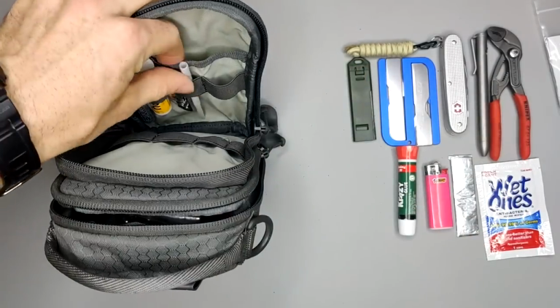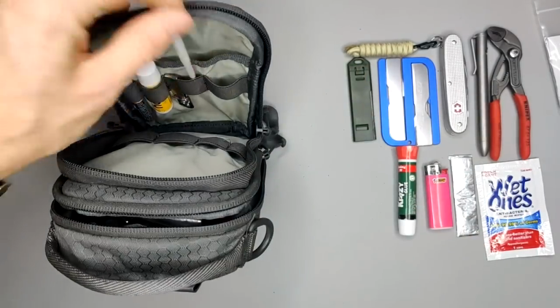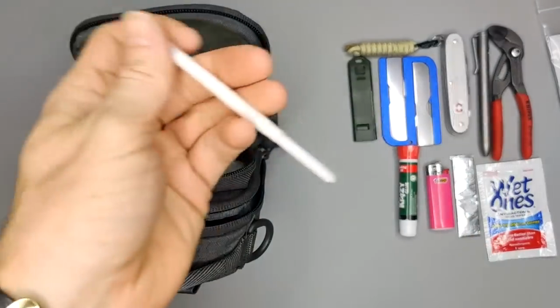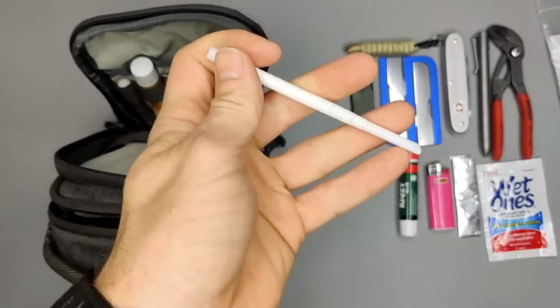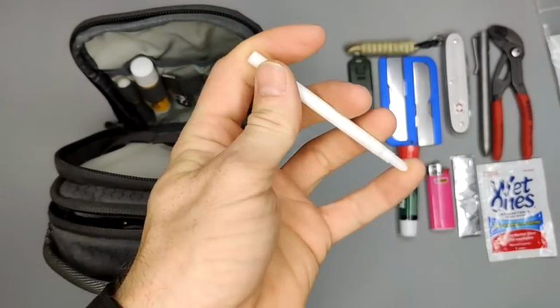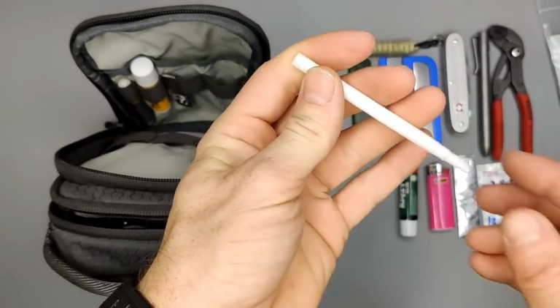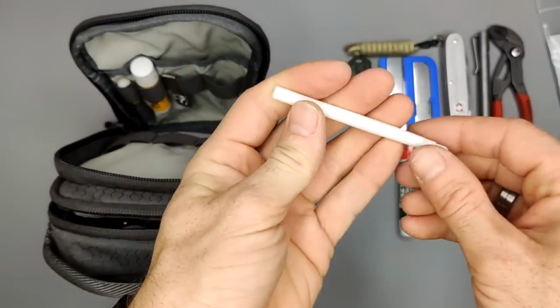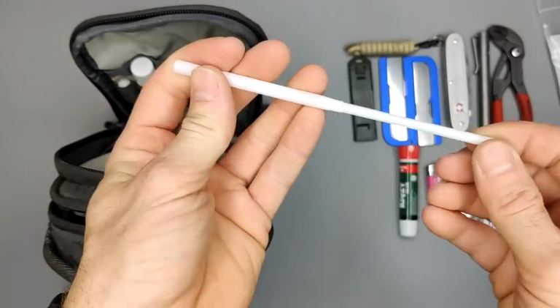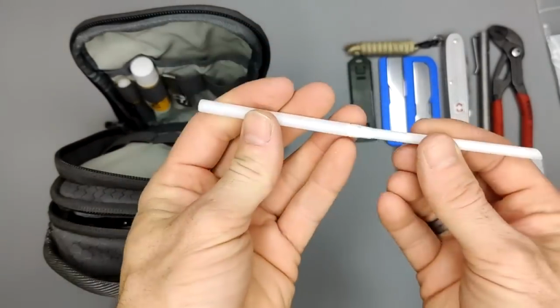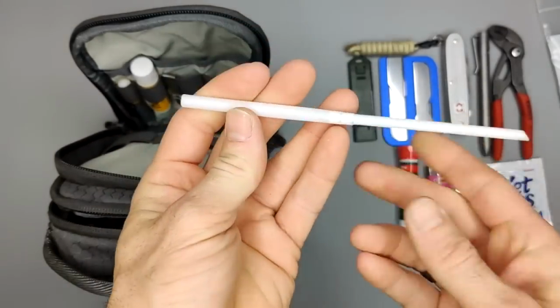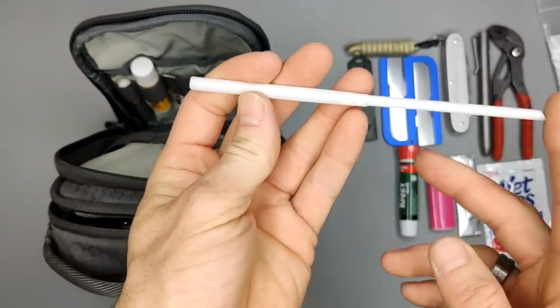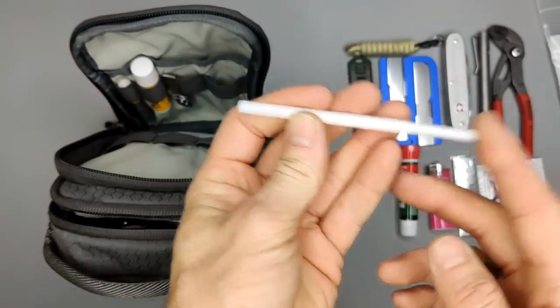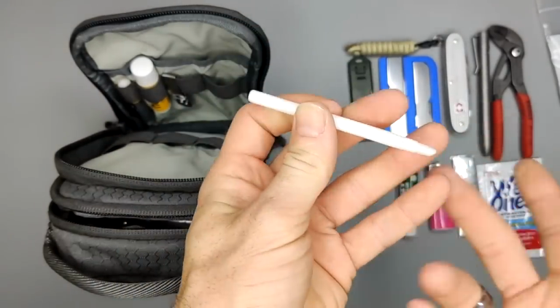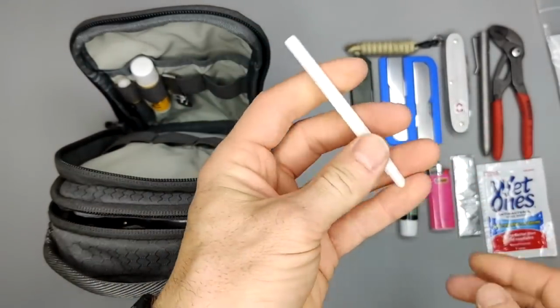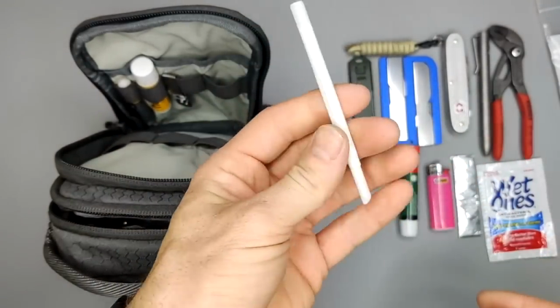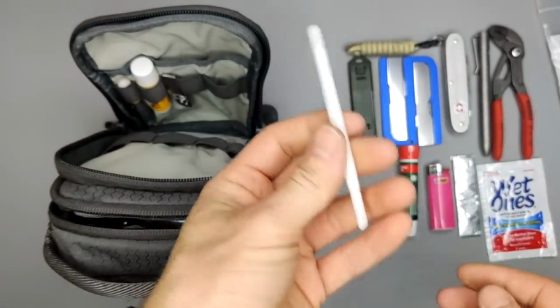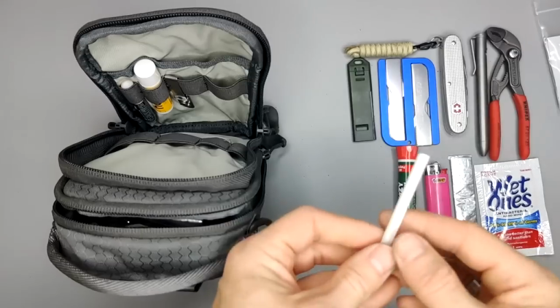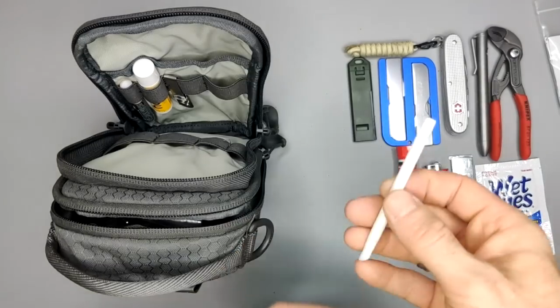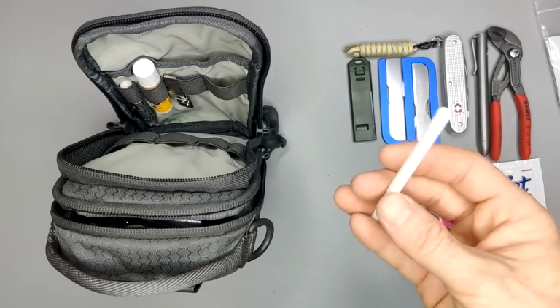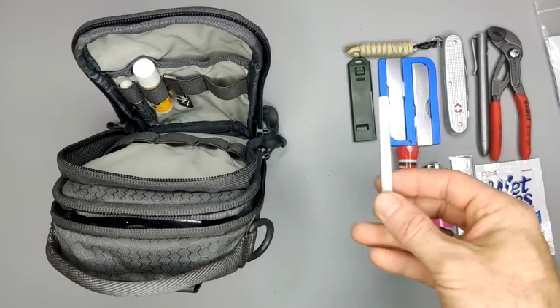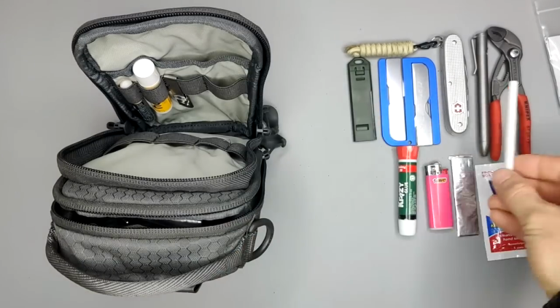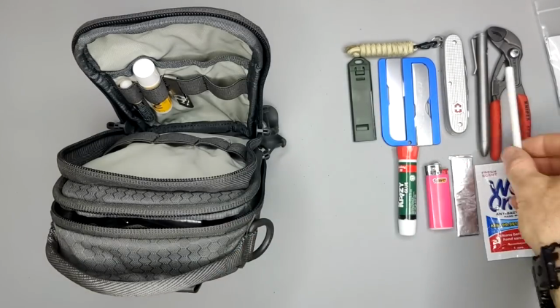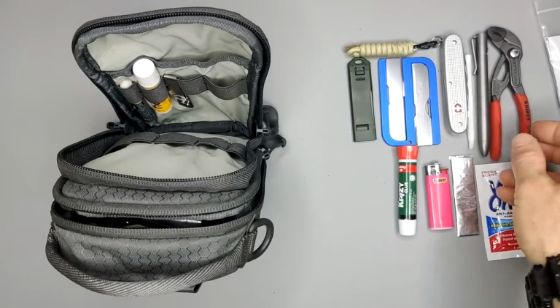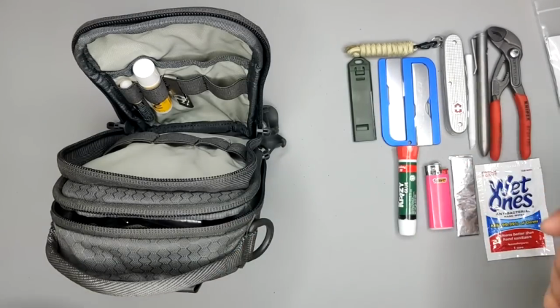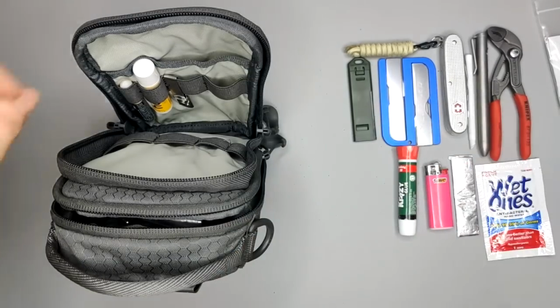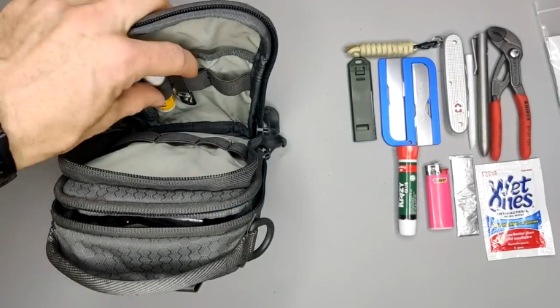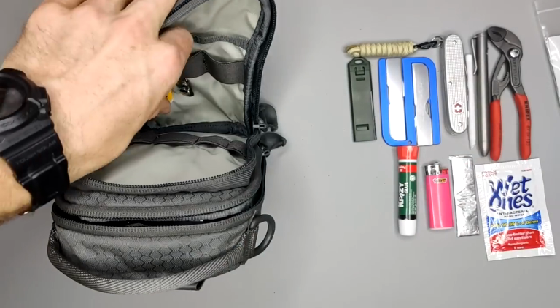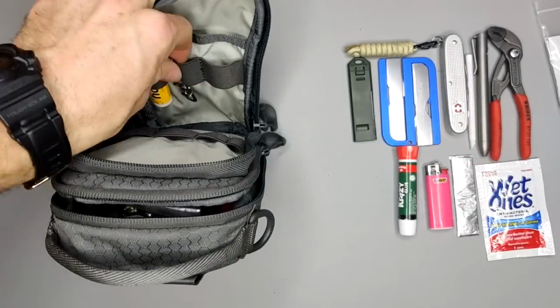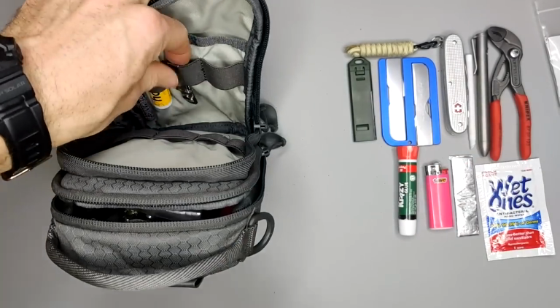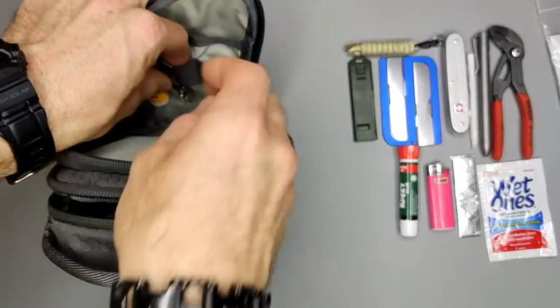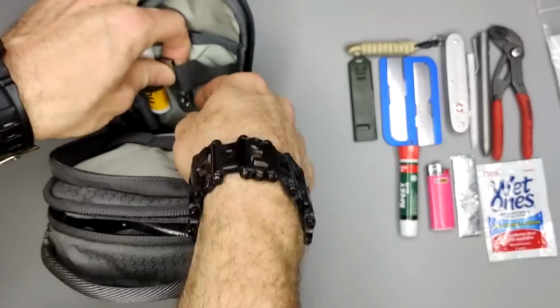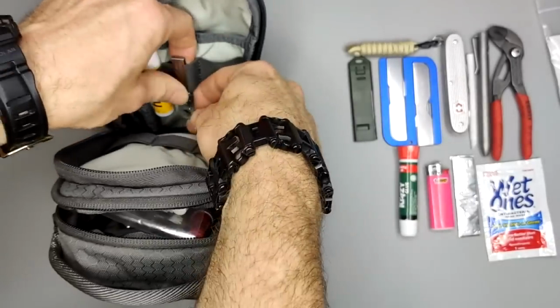Next up is a straw that I tossed in my EDC. It'll end up getting thrown in the trash eventually — it's not something intended for multiple use.